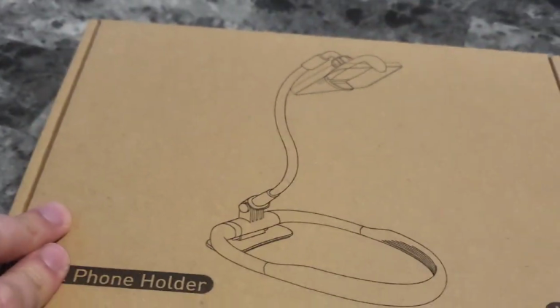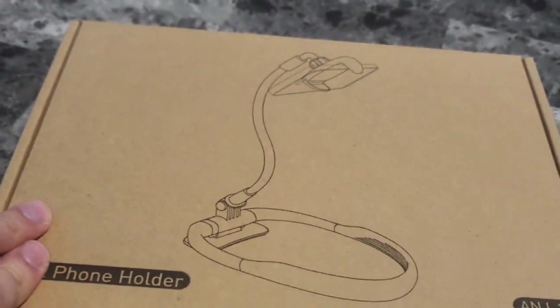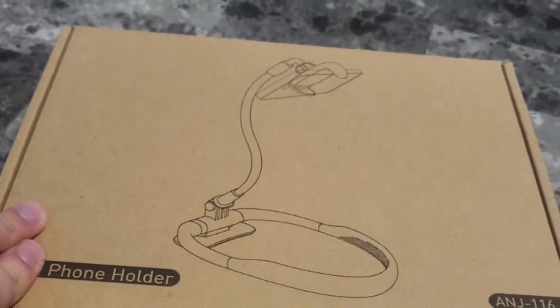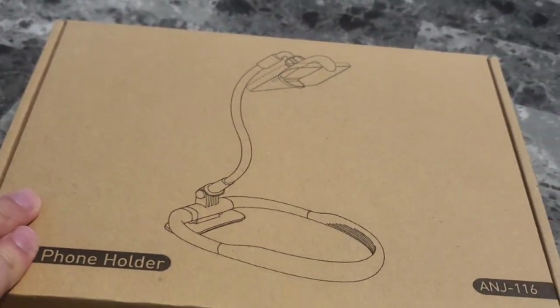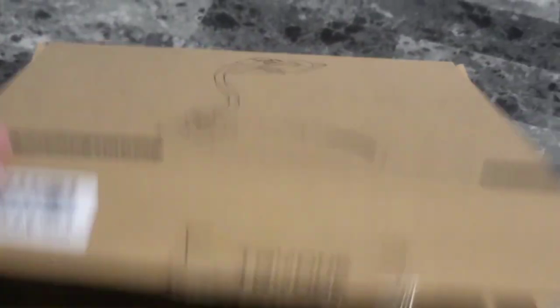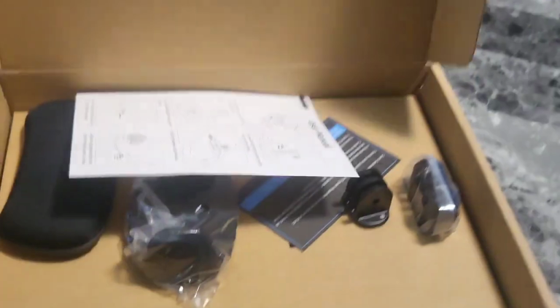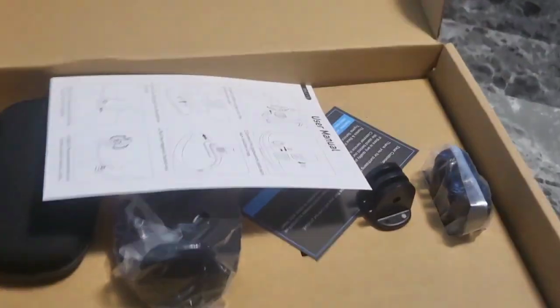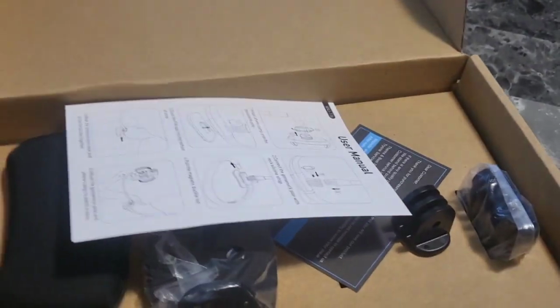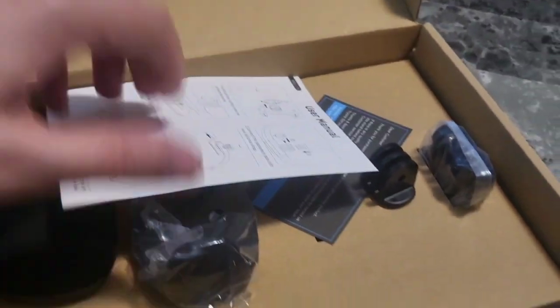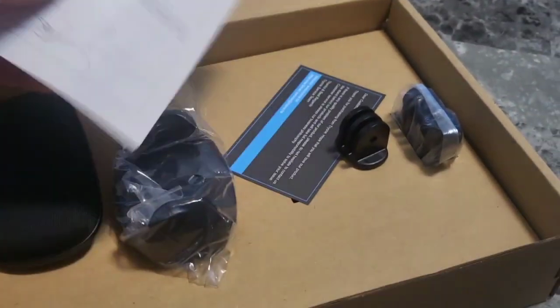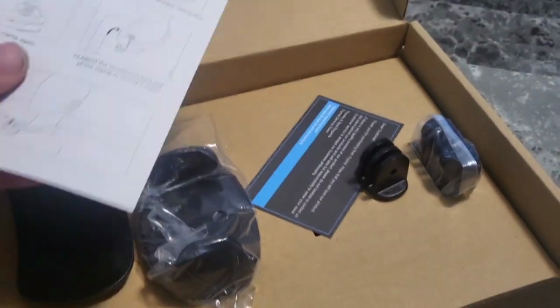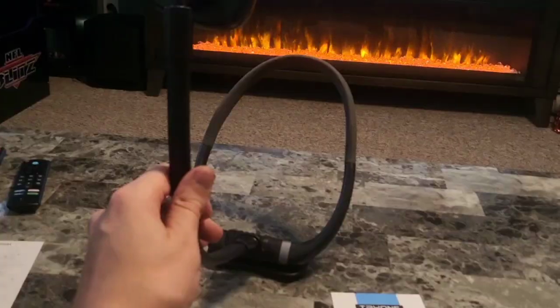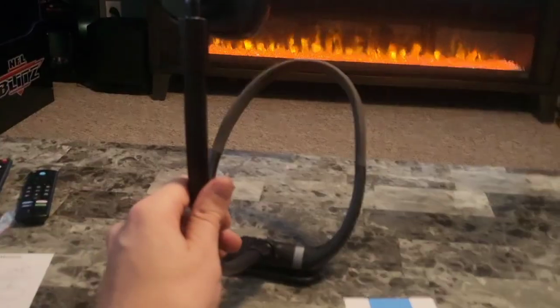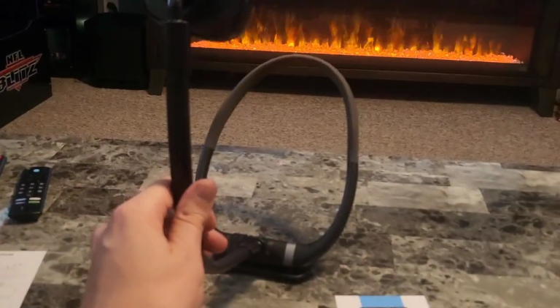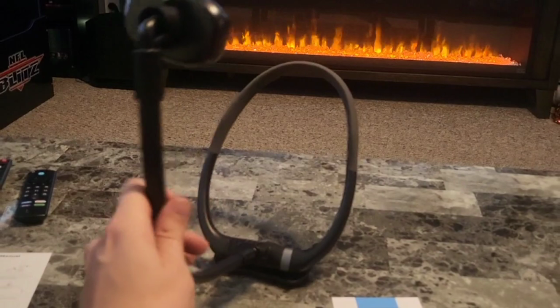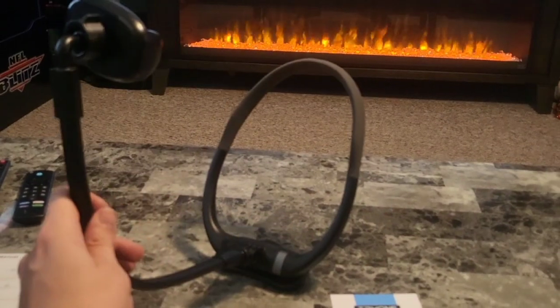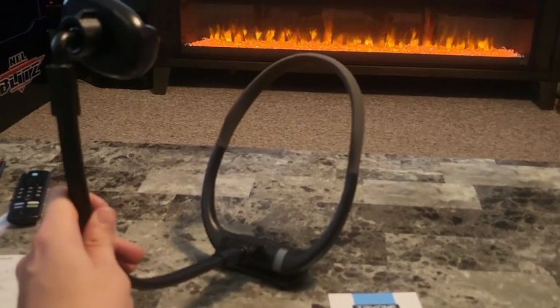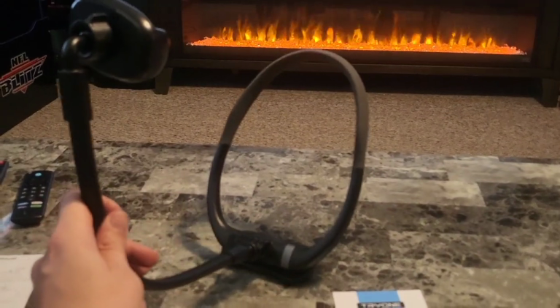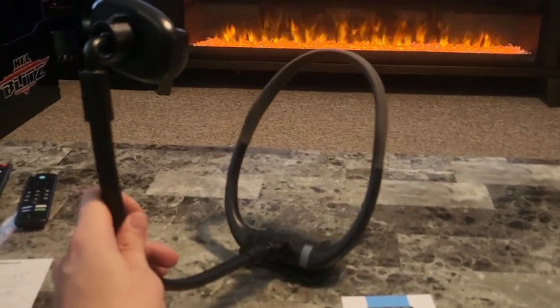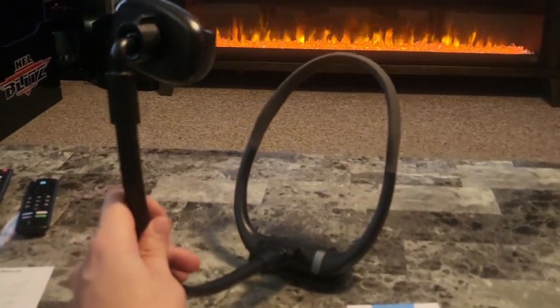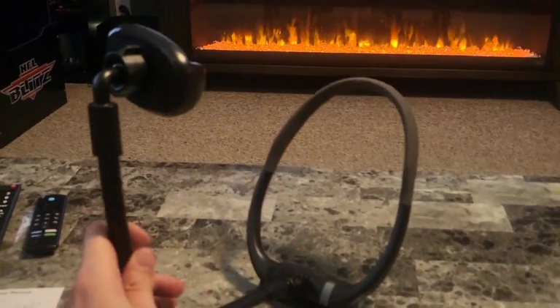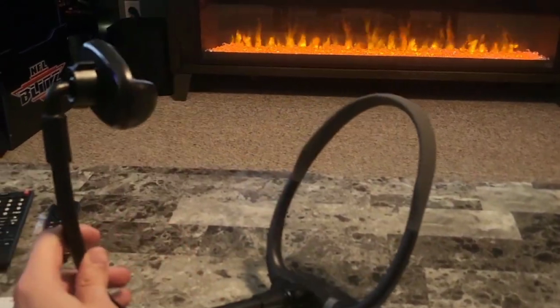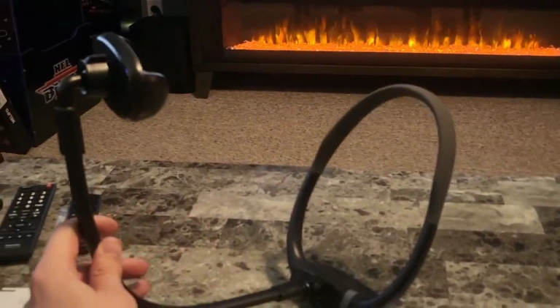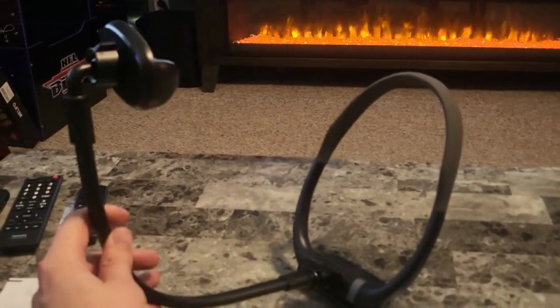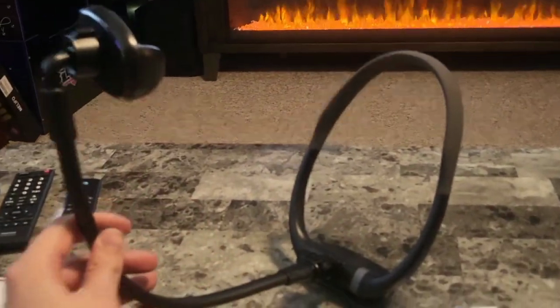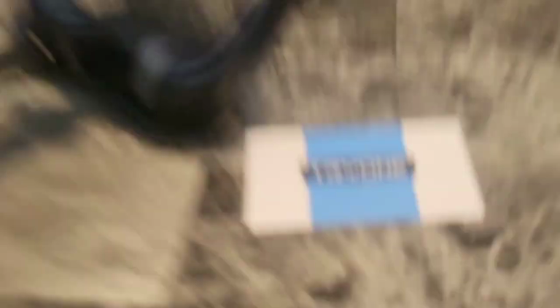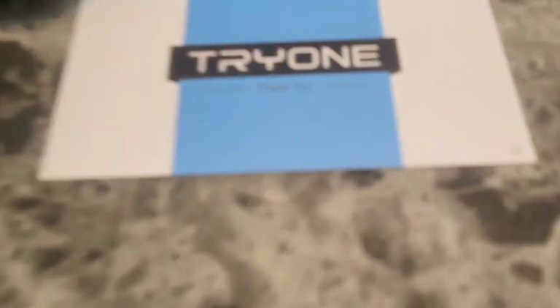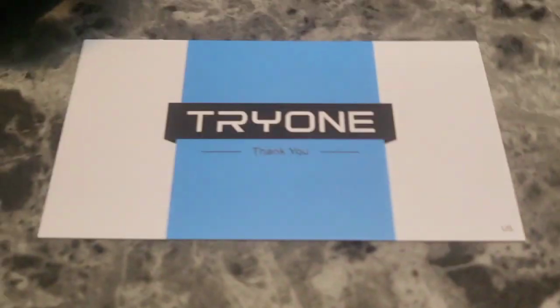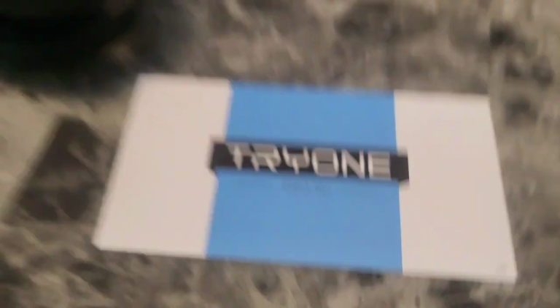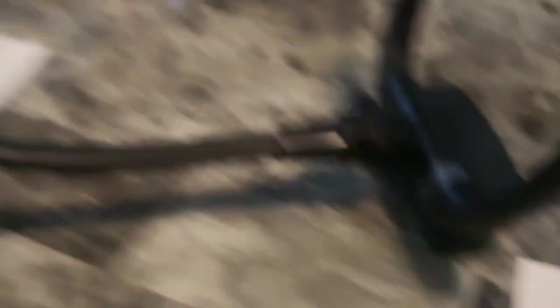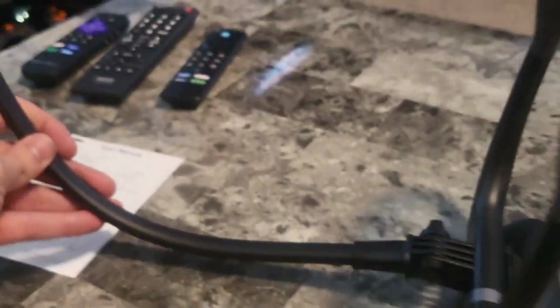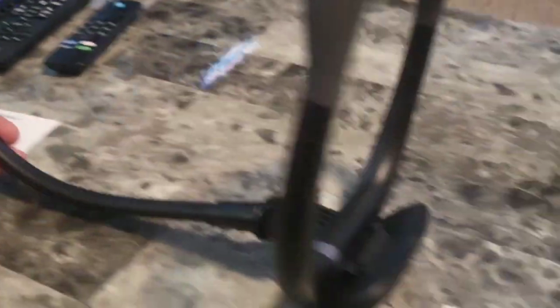So here's the box it comes in. Let's see what's inside. All right, we got the Neck Phone Holder right here from Try One. Let's check it out.